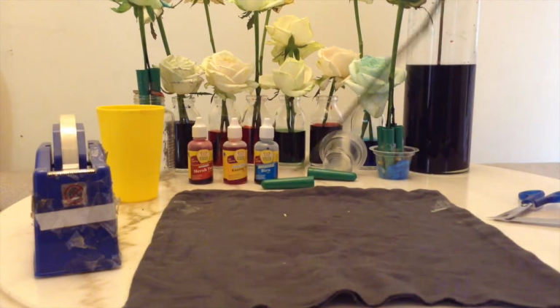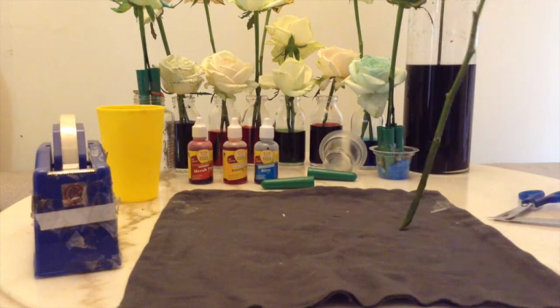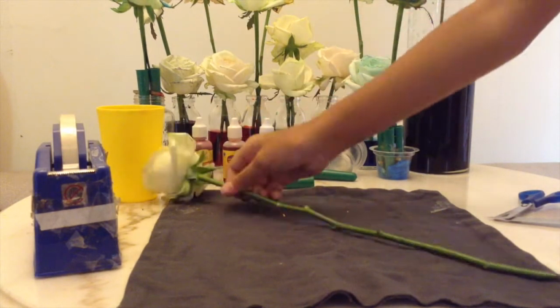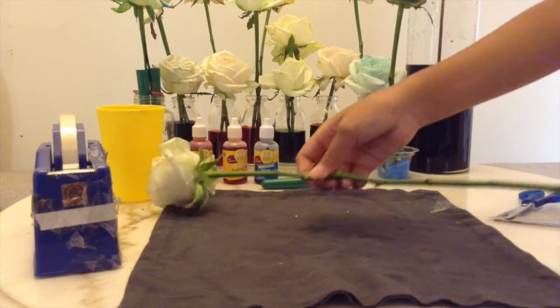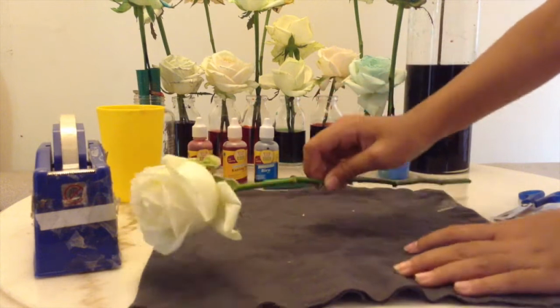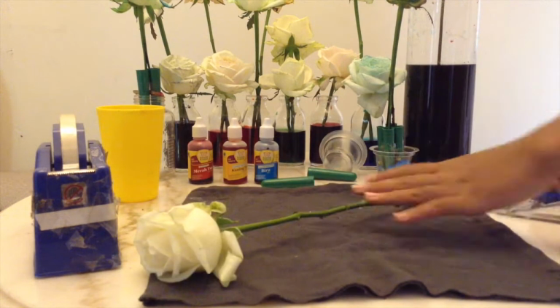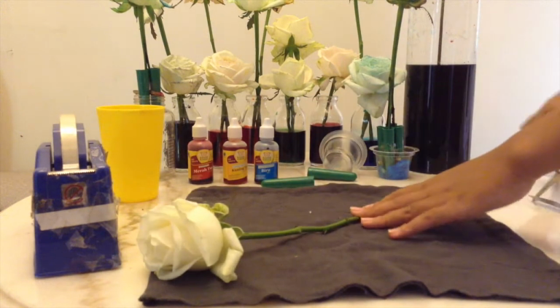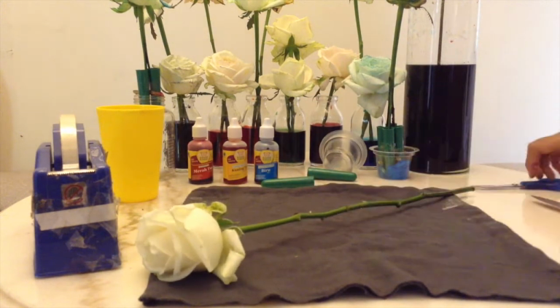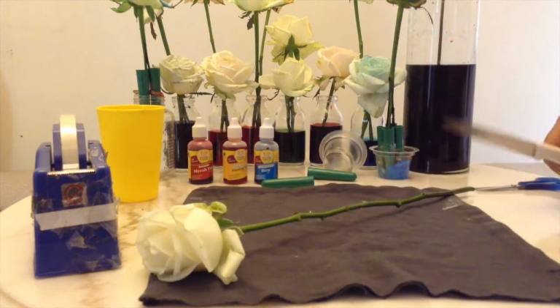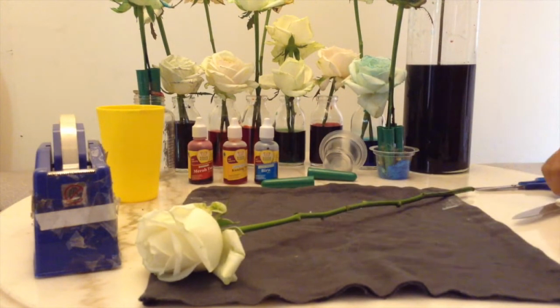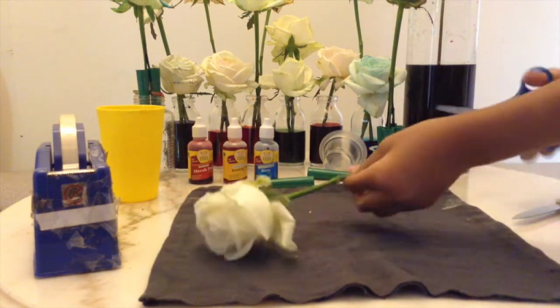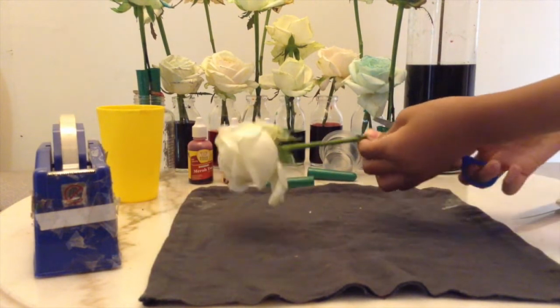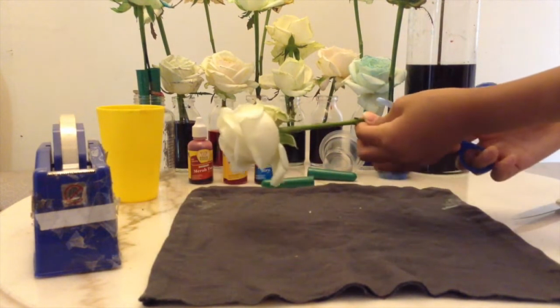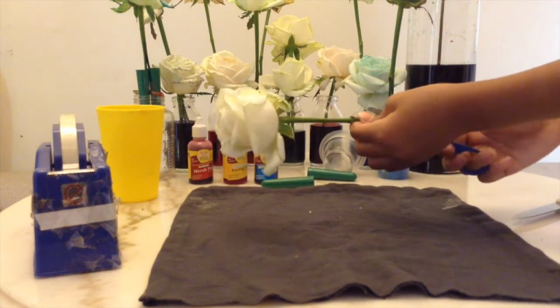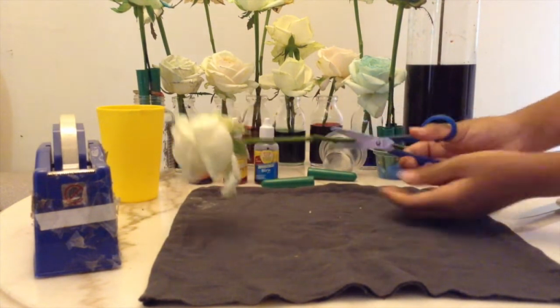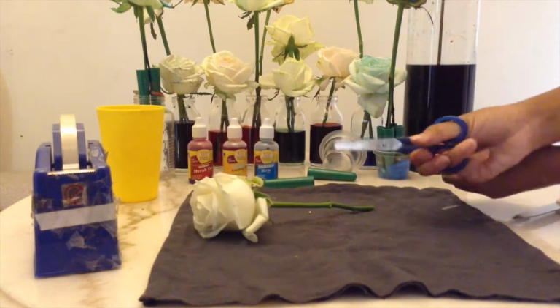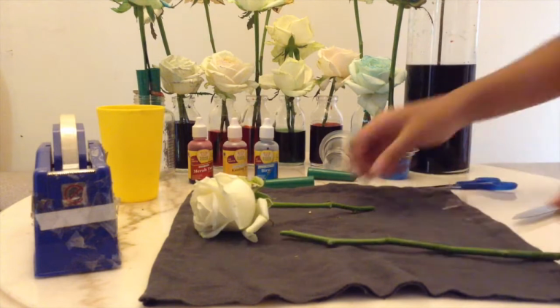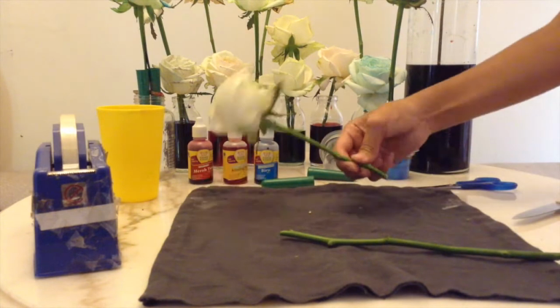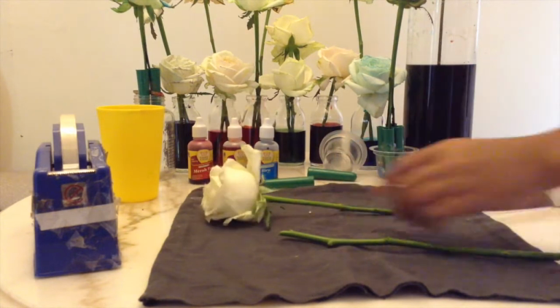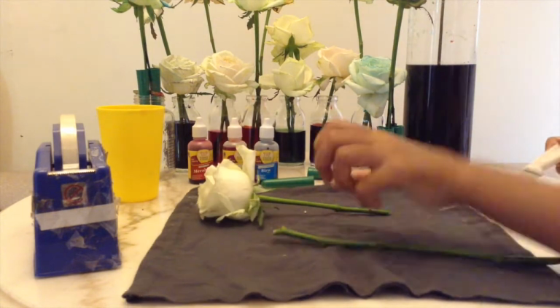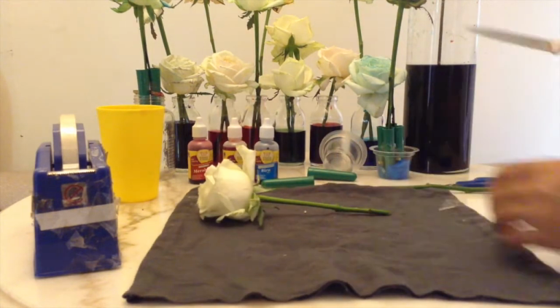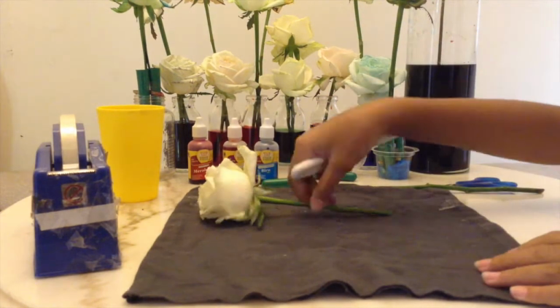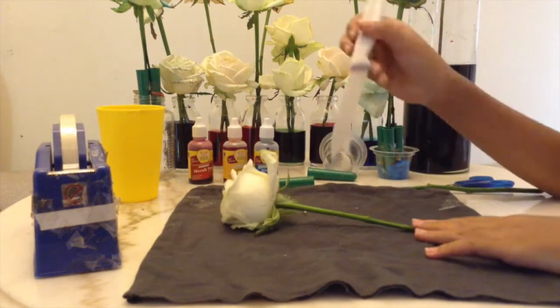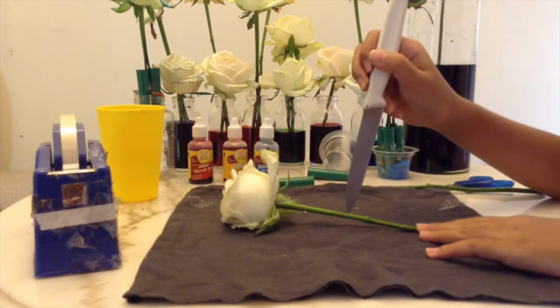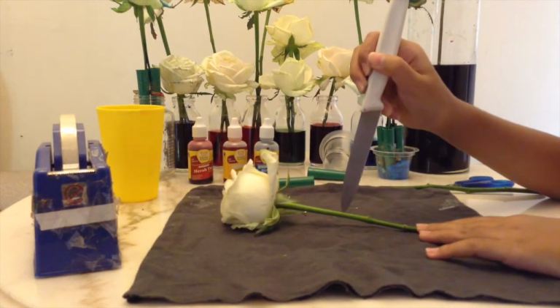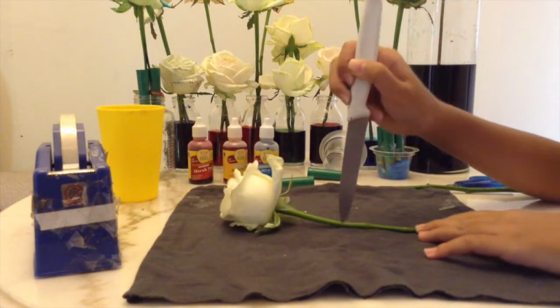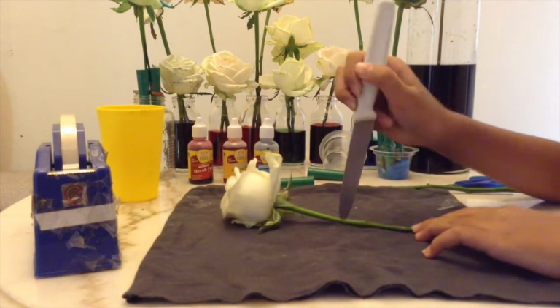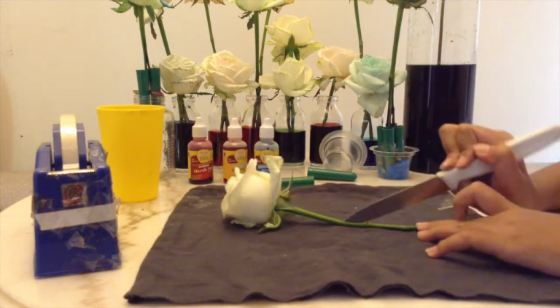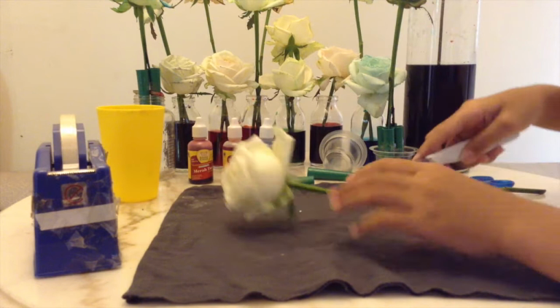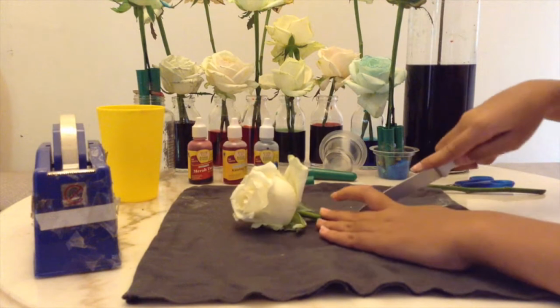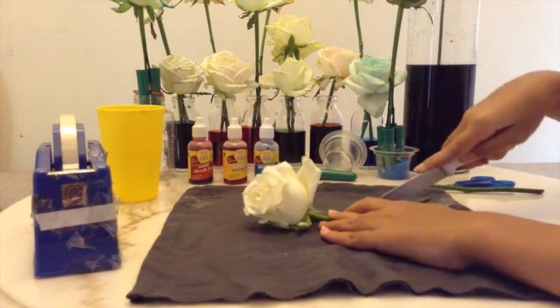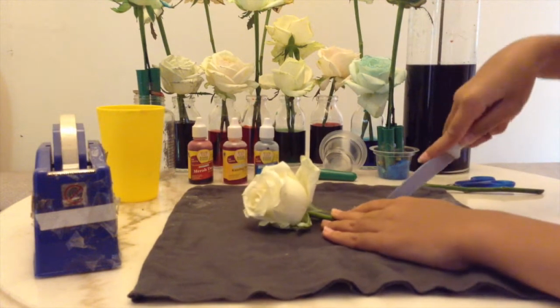Next, we will be cutting our flowers into a half. Now we will be cutting our branches that stick with the flower to a half again.